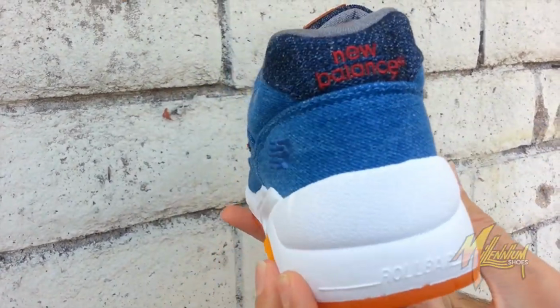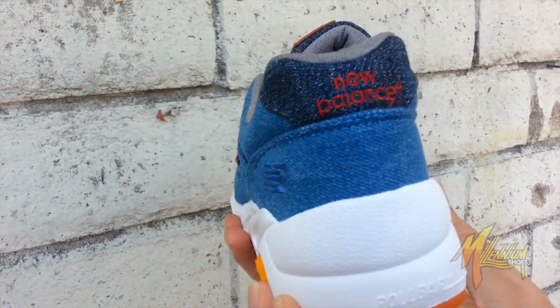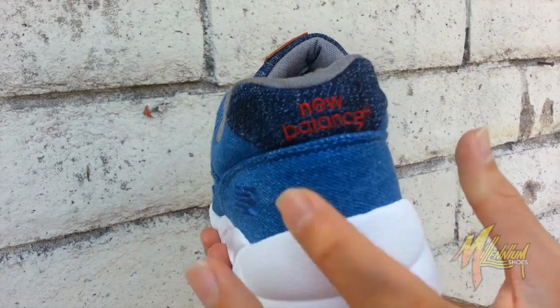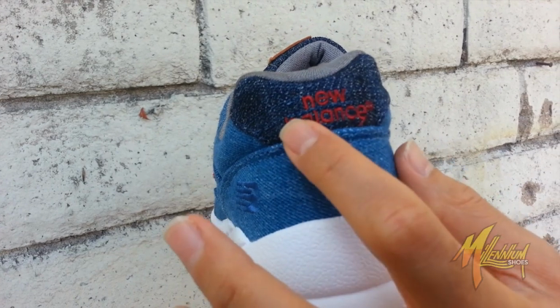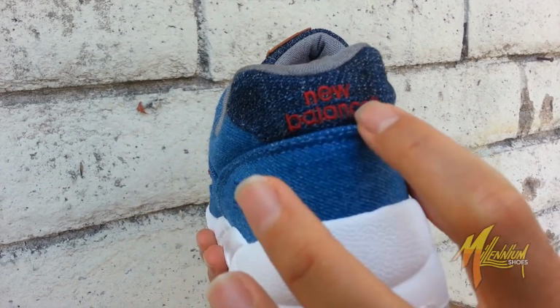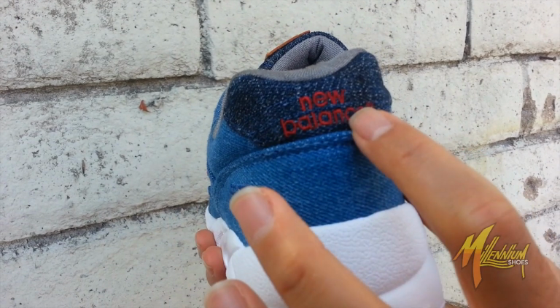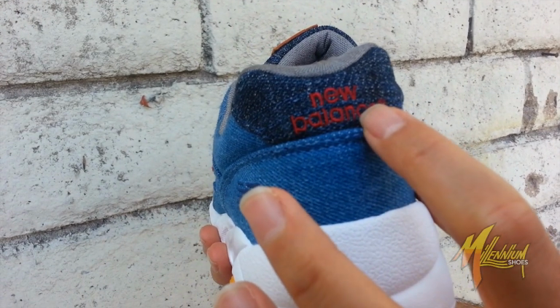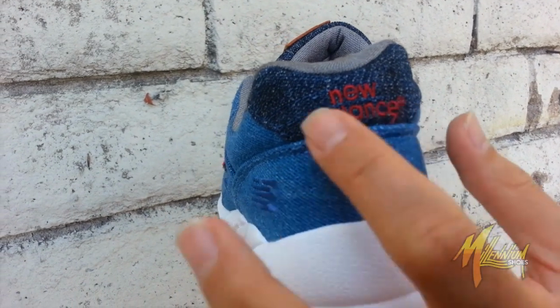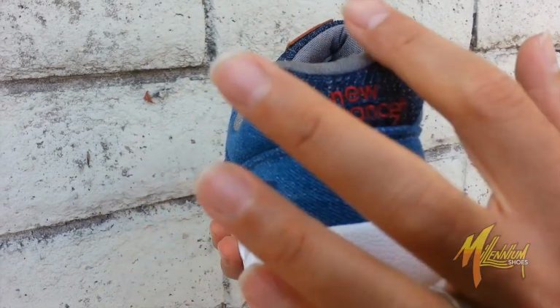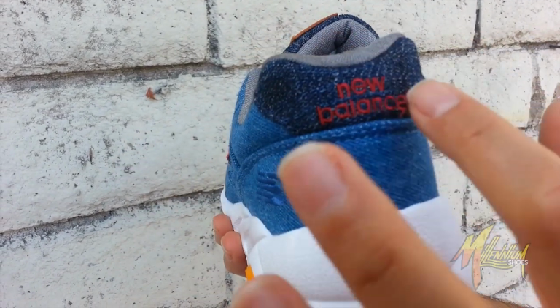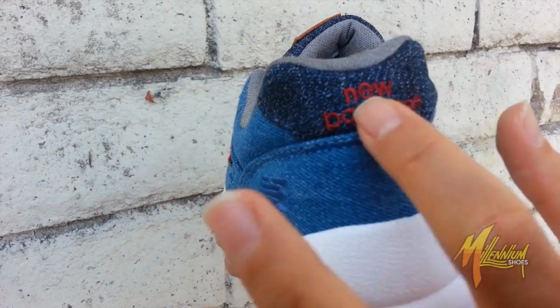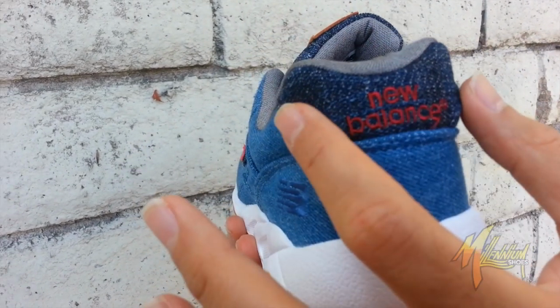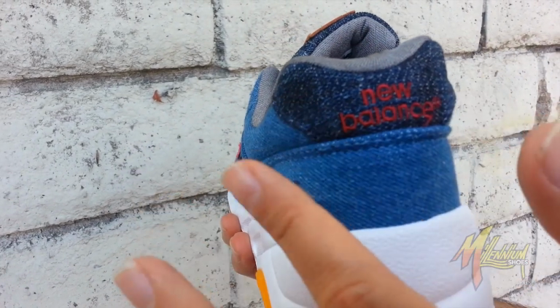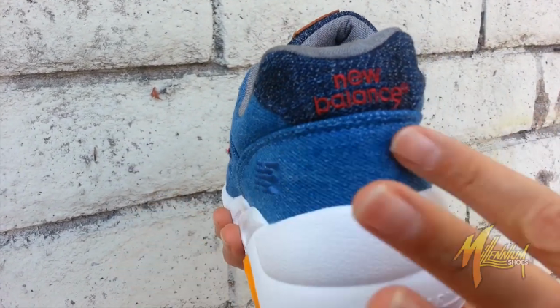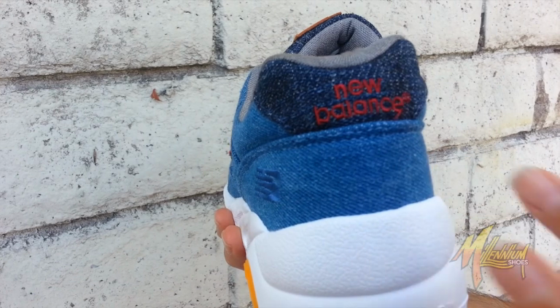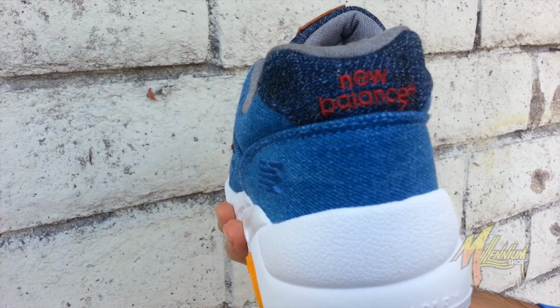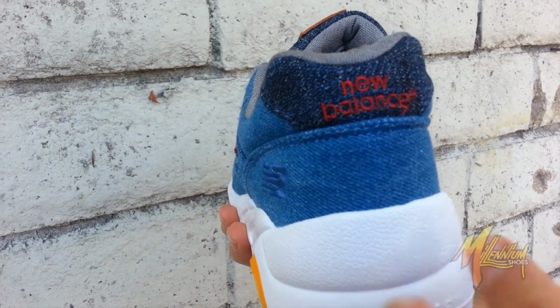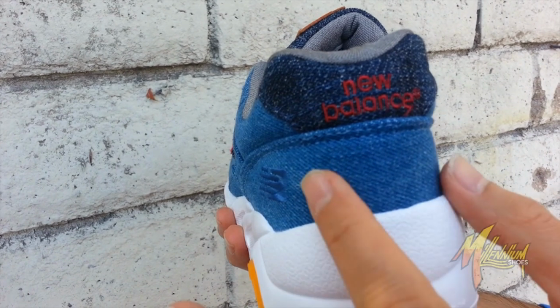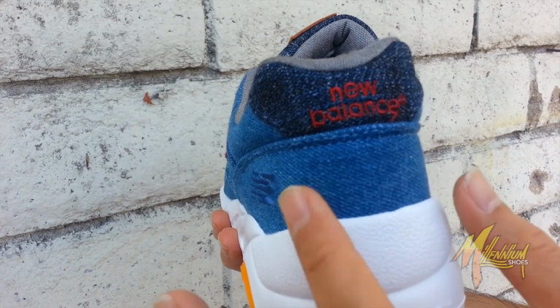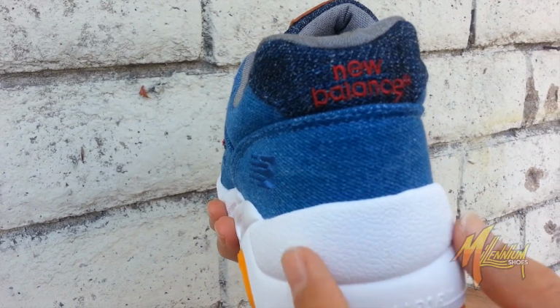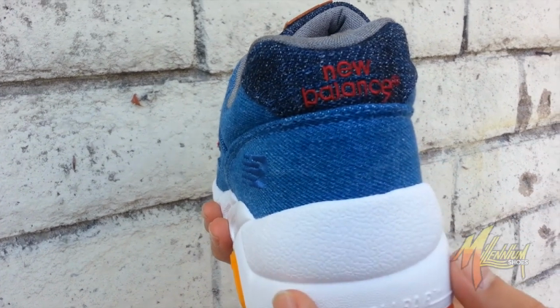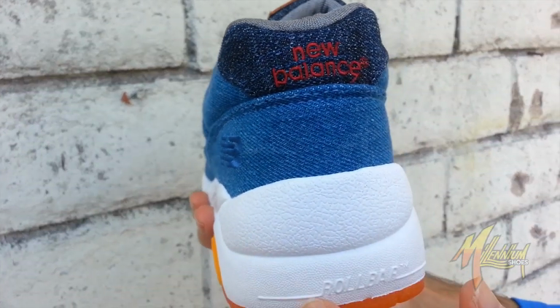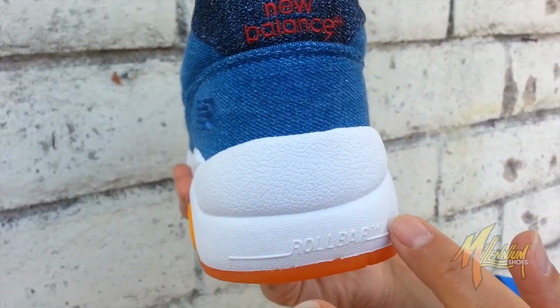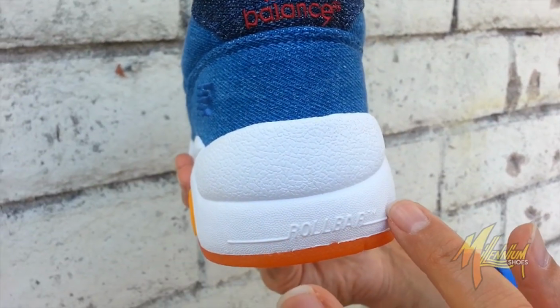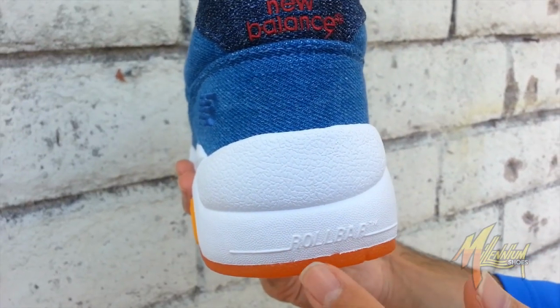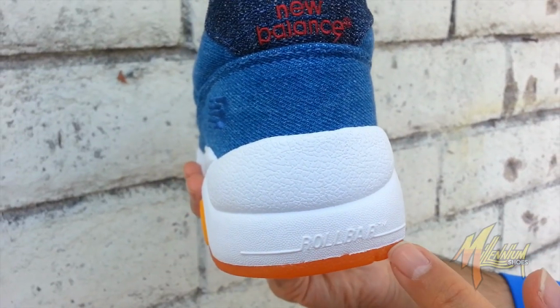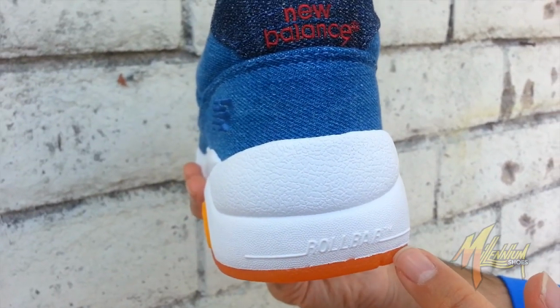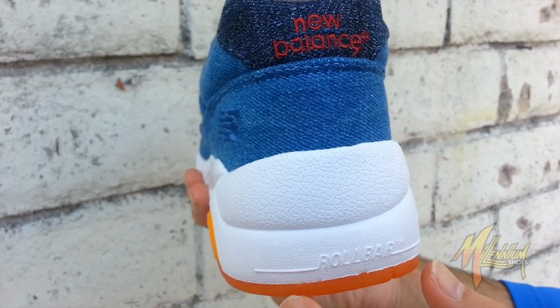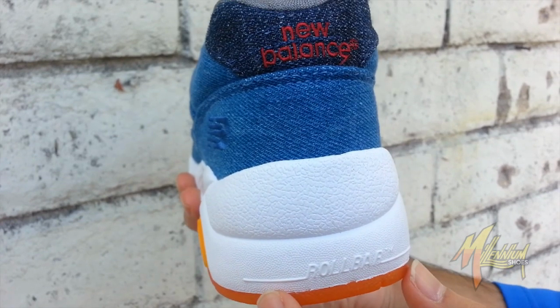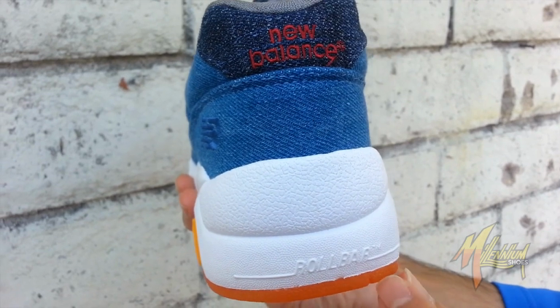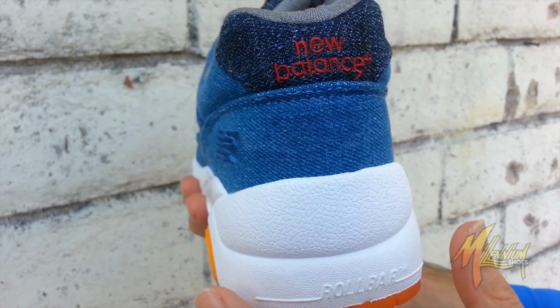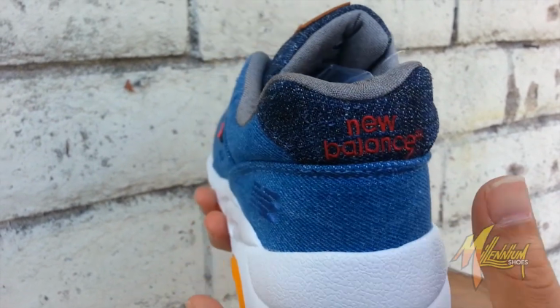Shot of the heel — you got New Balance embroidered in red alongside the dark denim heel cap, going back to the lighter wash. And then, of course, you got the white wool bar branding and that maple syrup gum outsole.